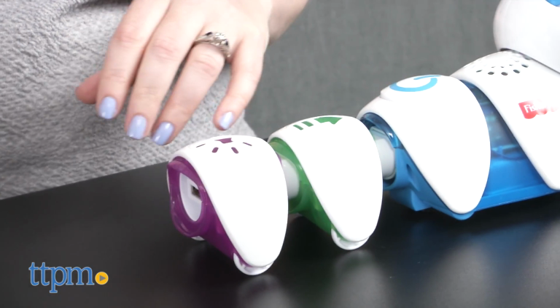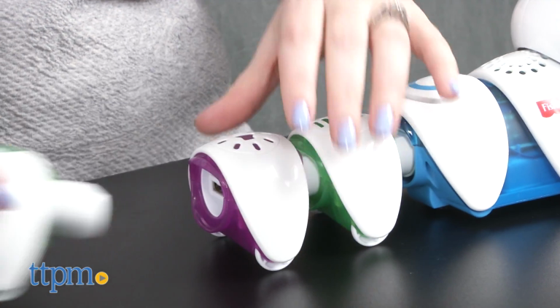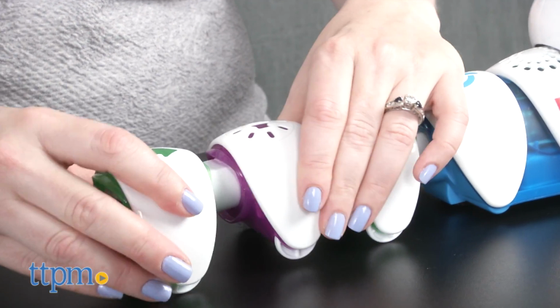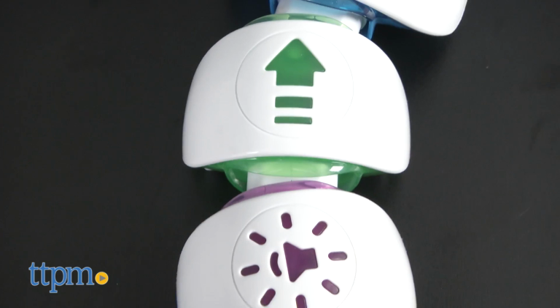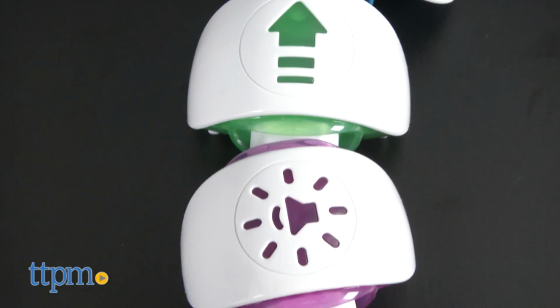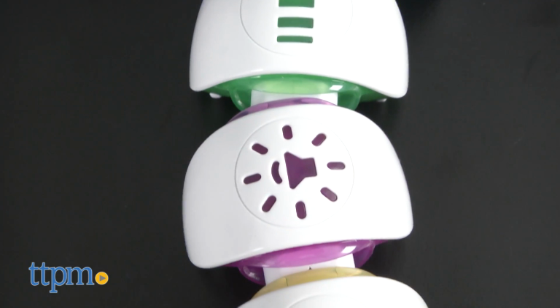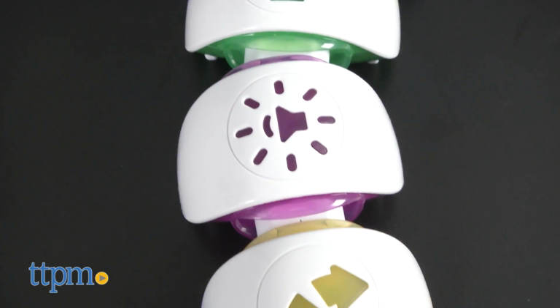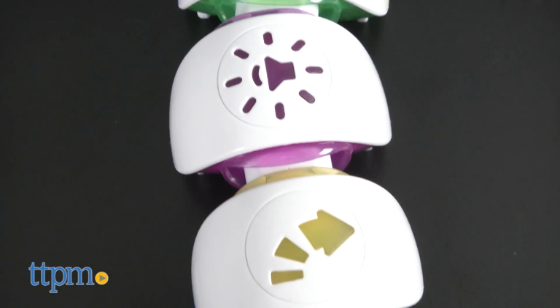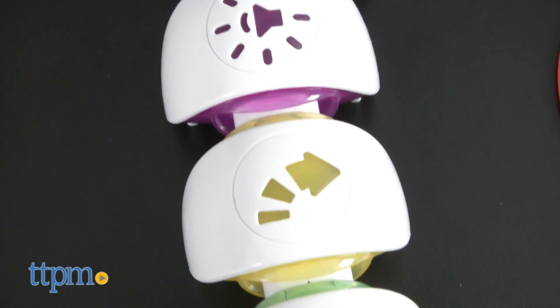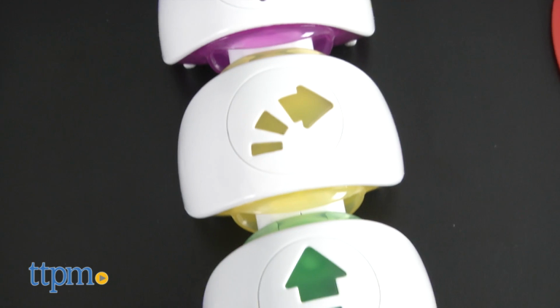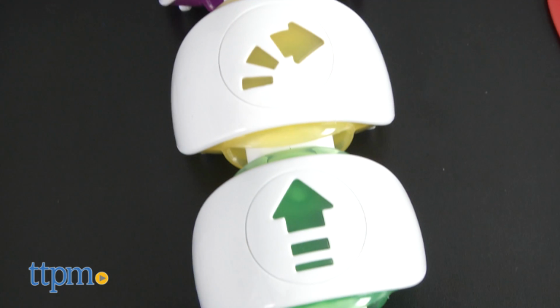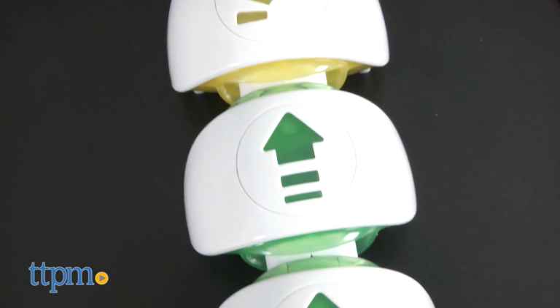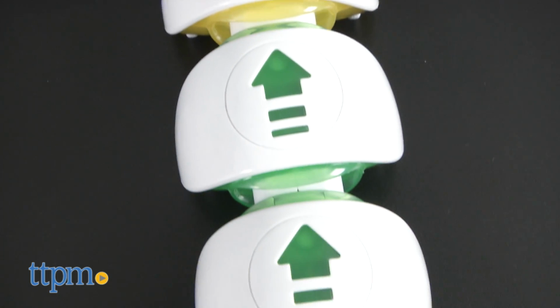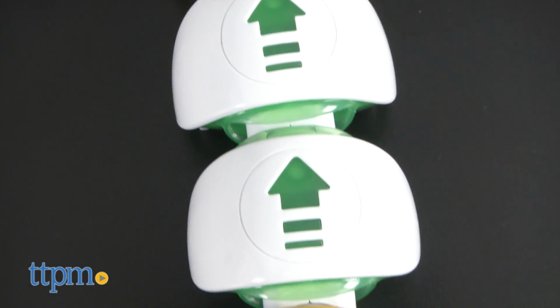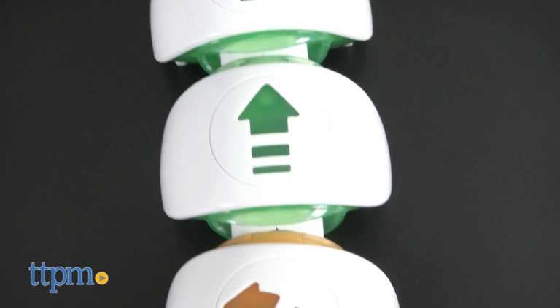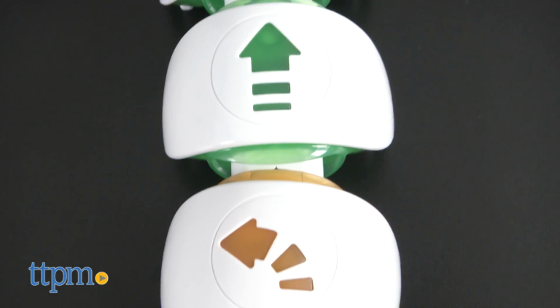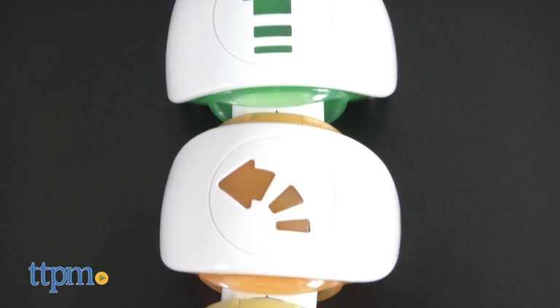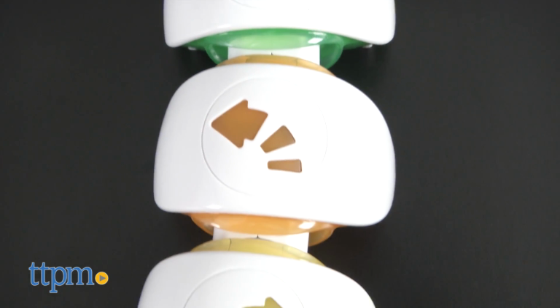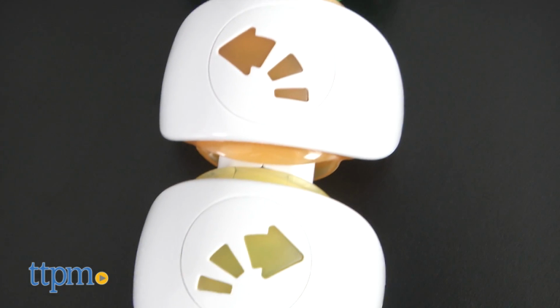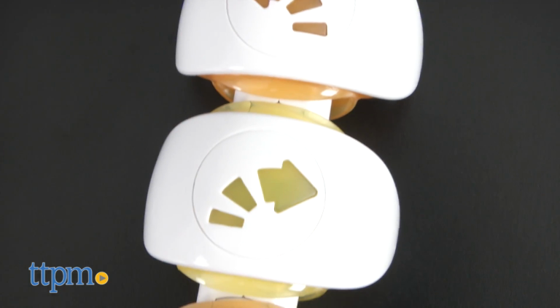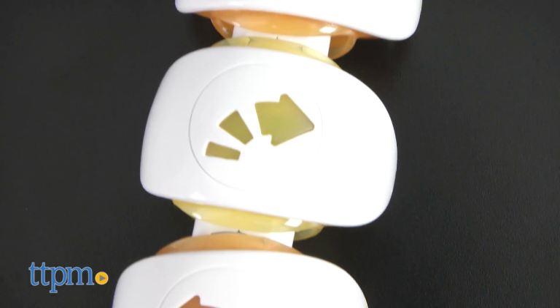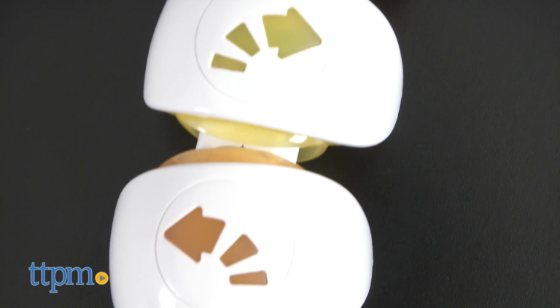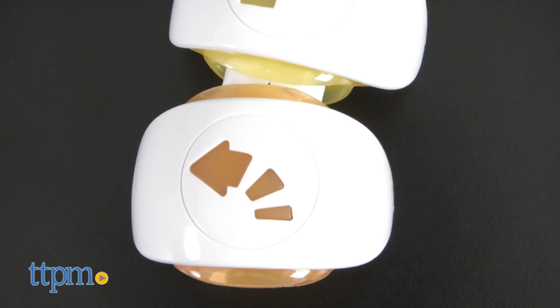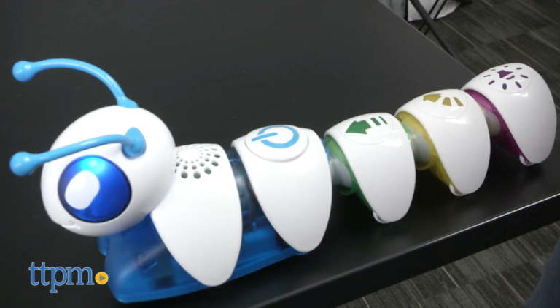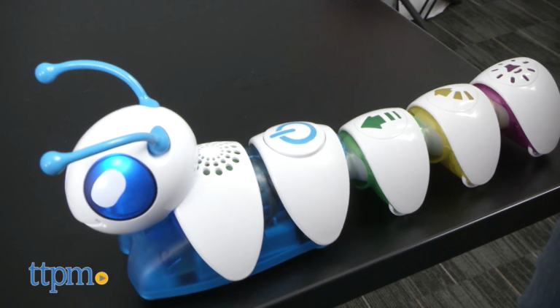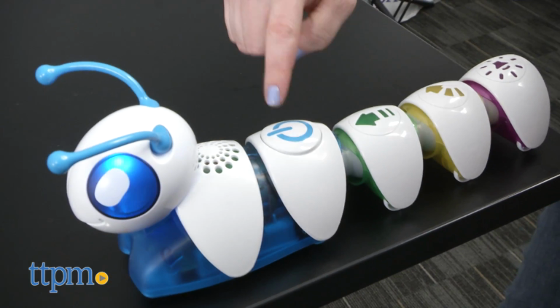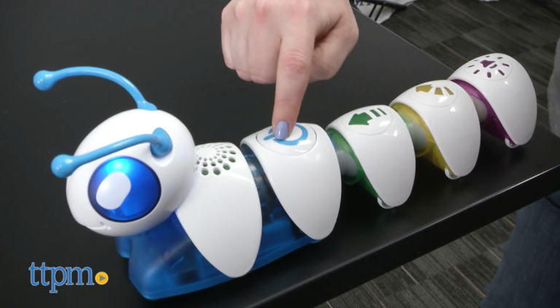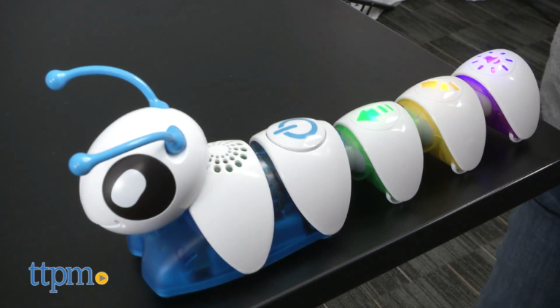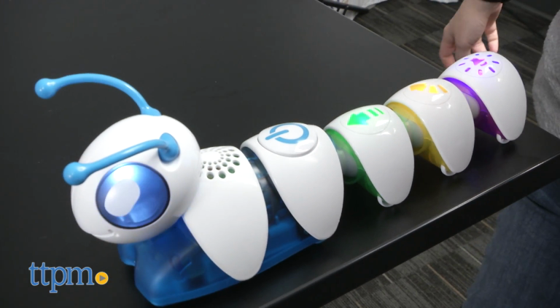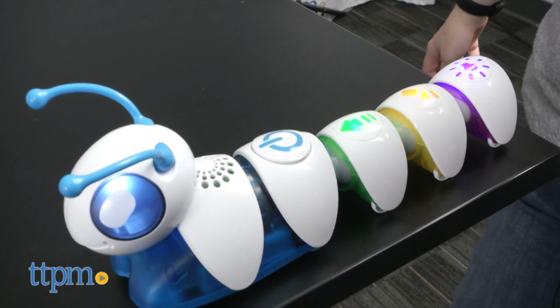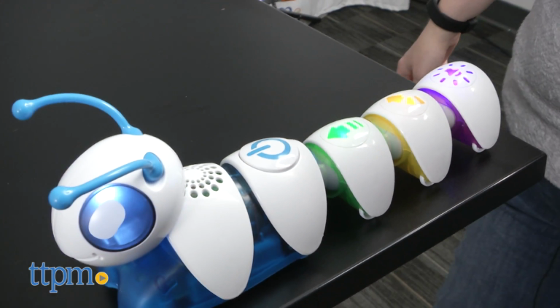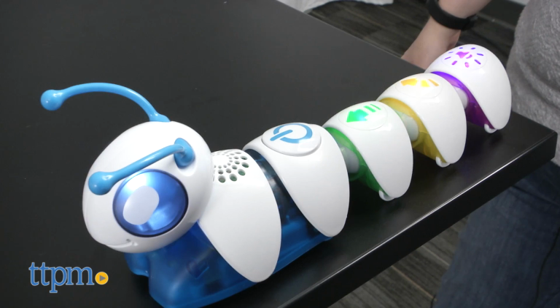and eight removable and interchangeable body segments. Each segment causes the Codepillar to do something different, such as moving right, going straight, moving left, and making a sound. As the toy moves, the segments light up to let kids know which action the Codepillar is on.